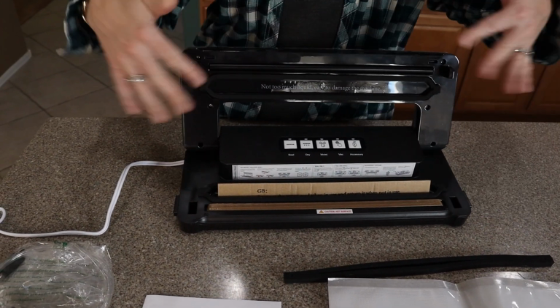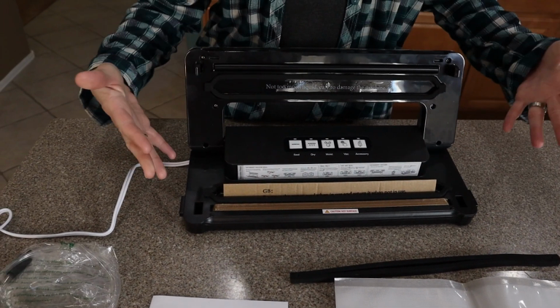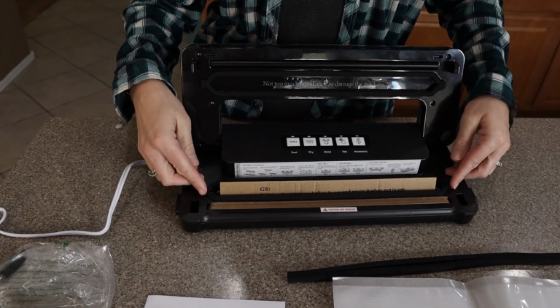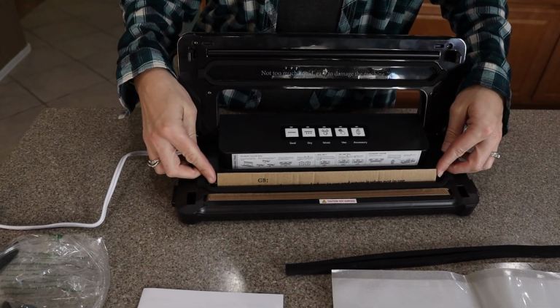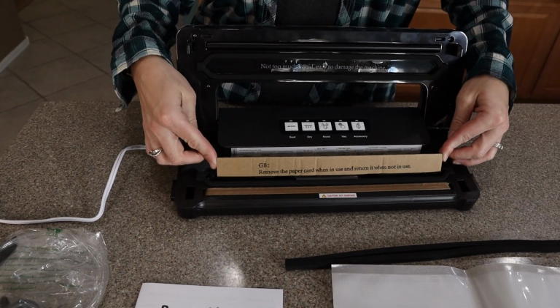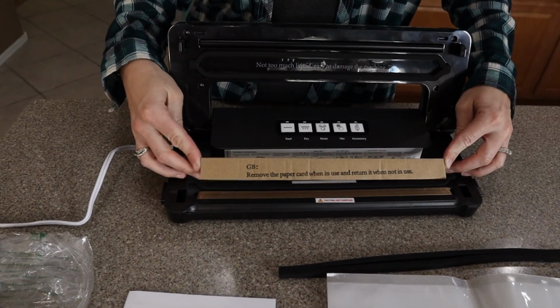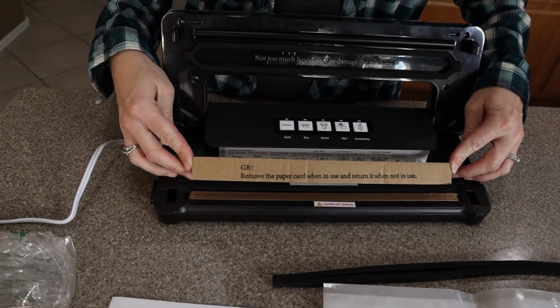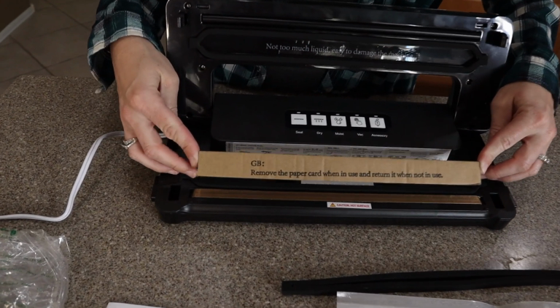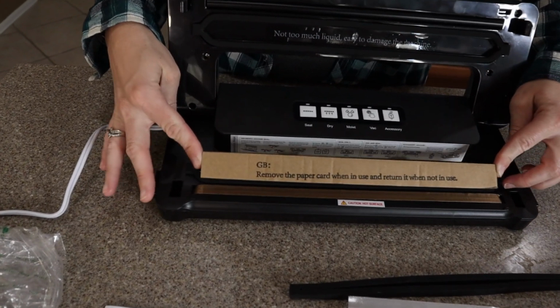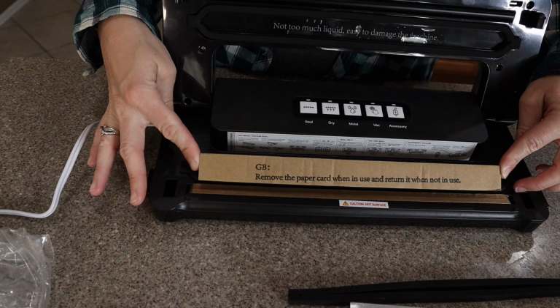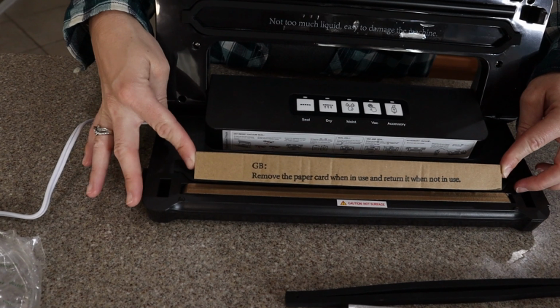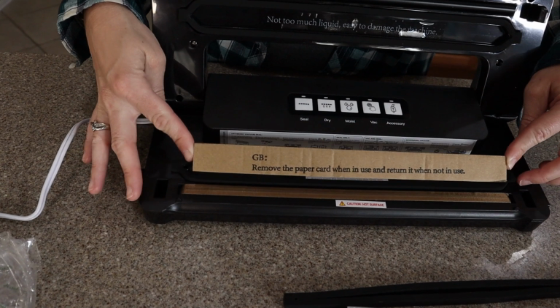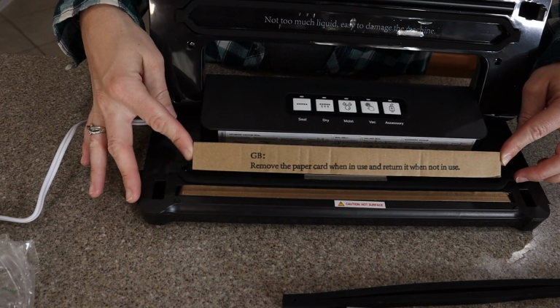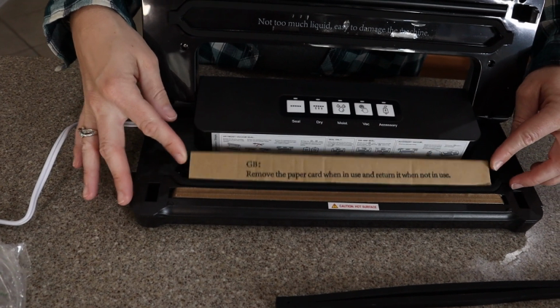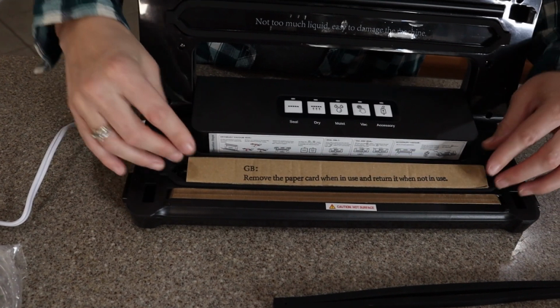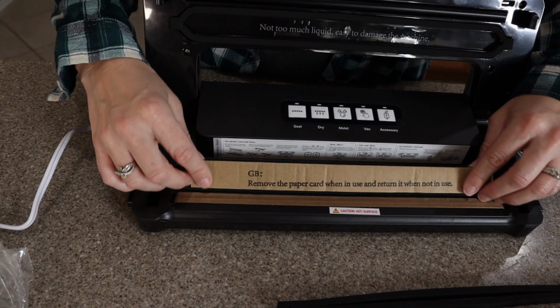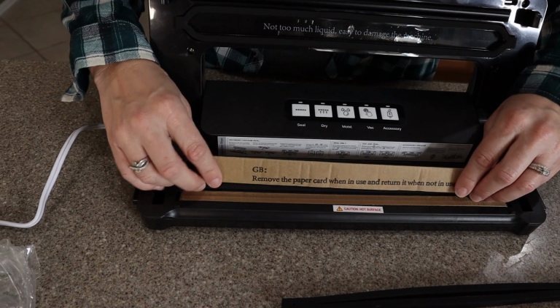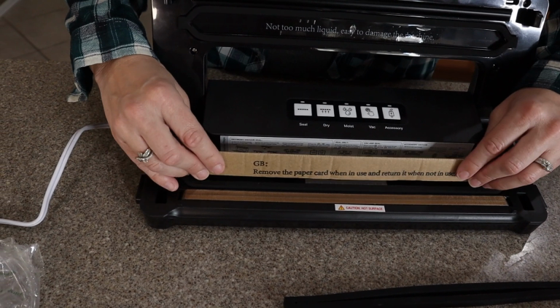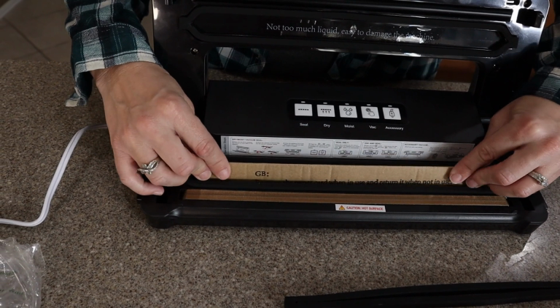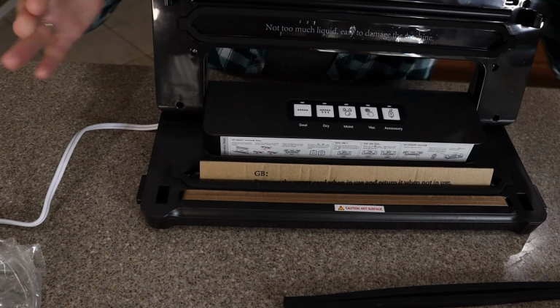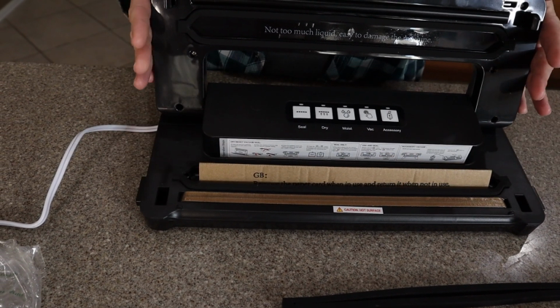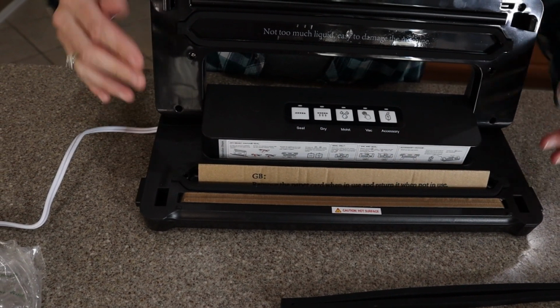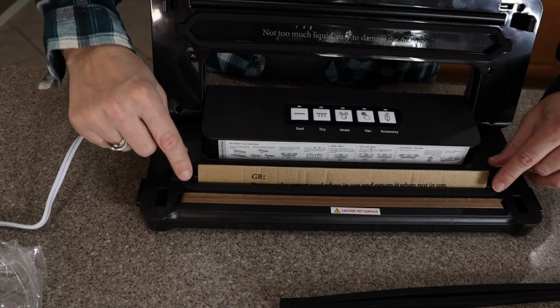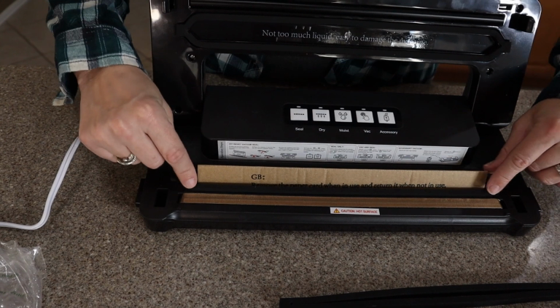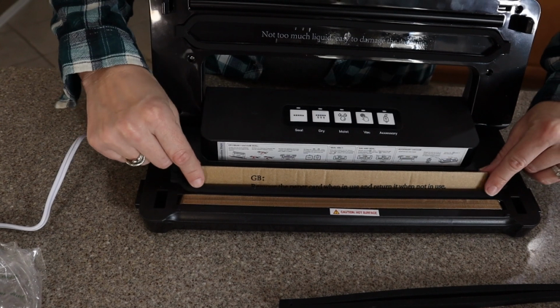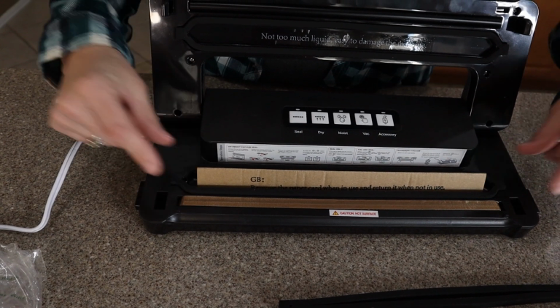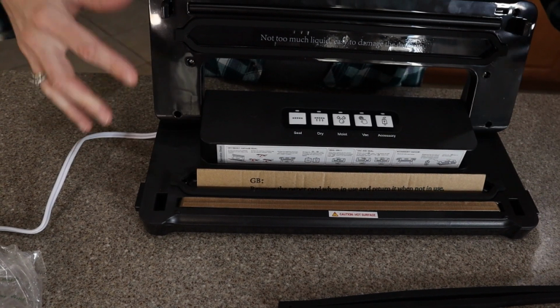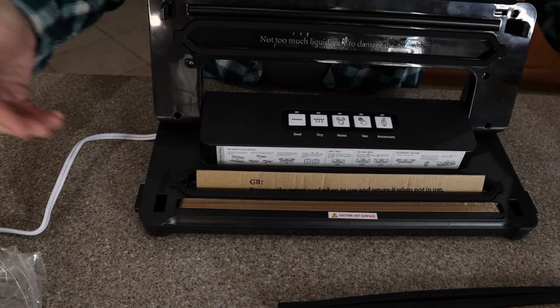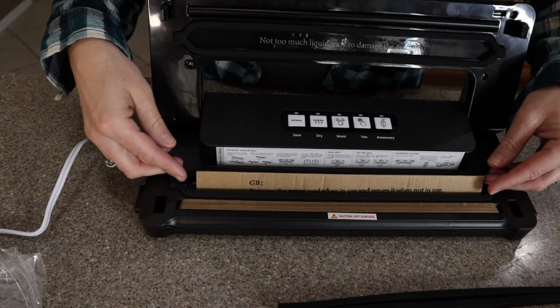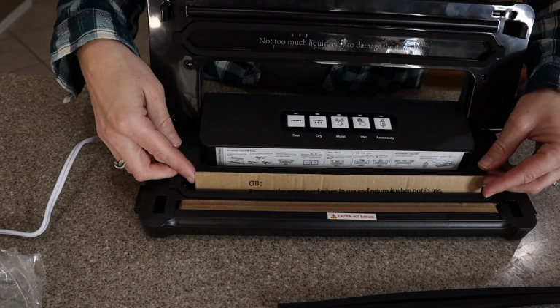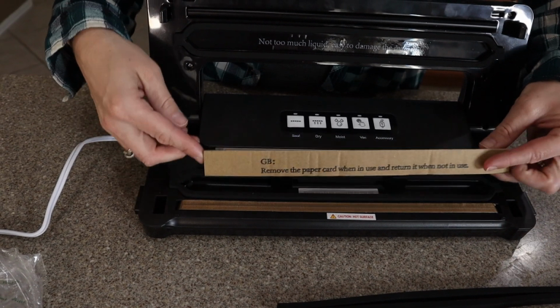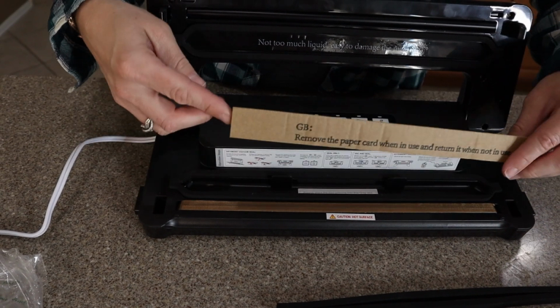When you open it up, you're going to see that there's cardboard in here — do not throw this away. You're going to want to store it in here when you're not using it, just so that your seal doesn't get pinched when it's not in use.